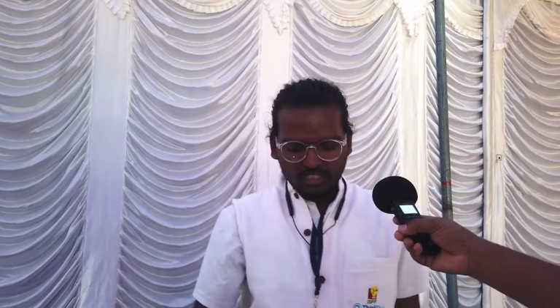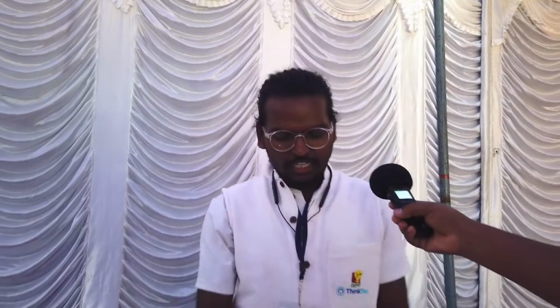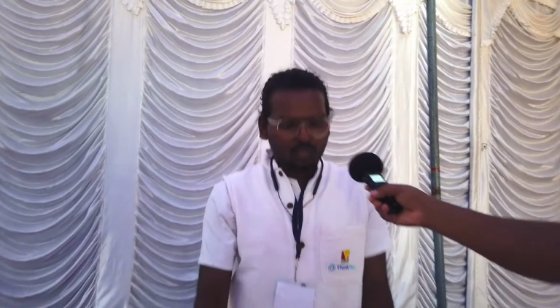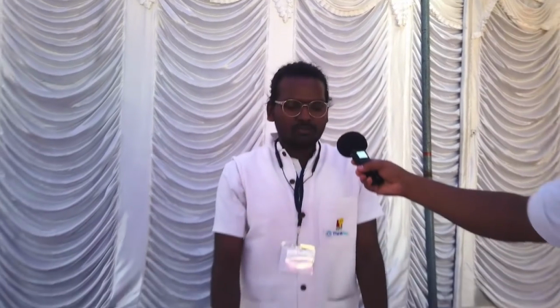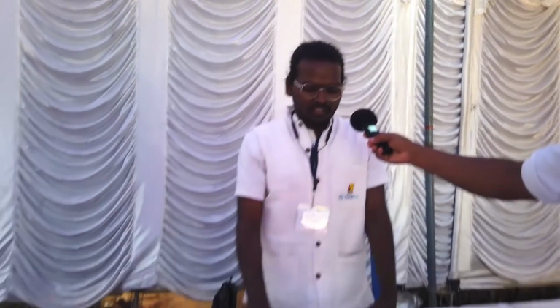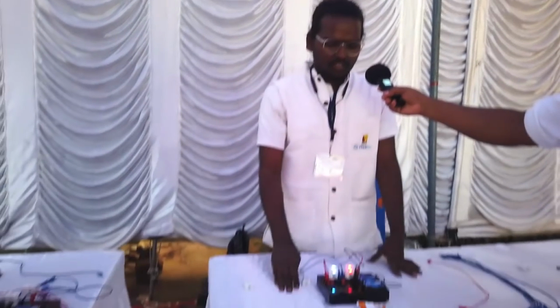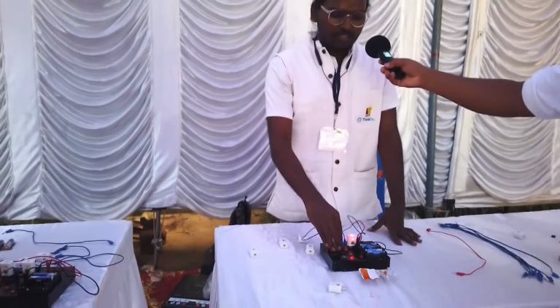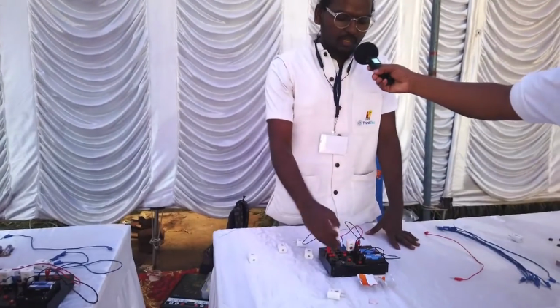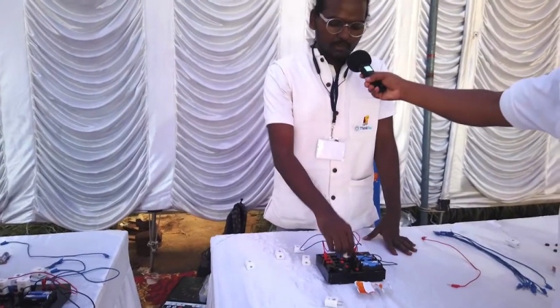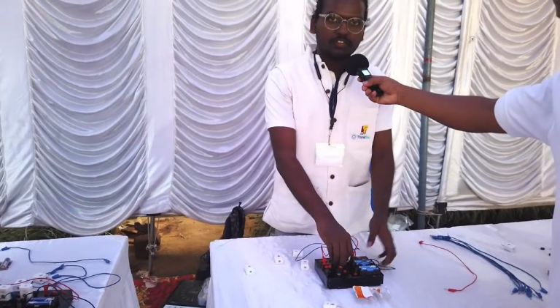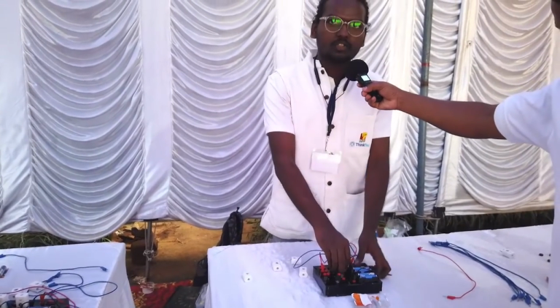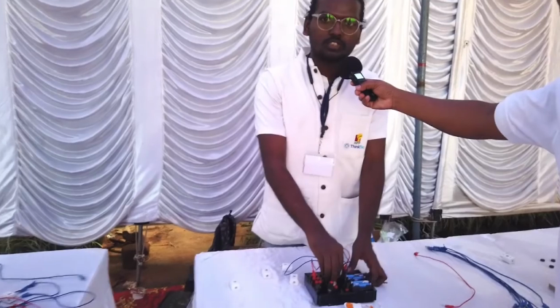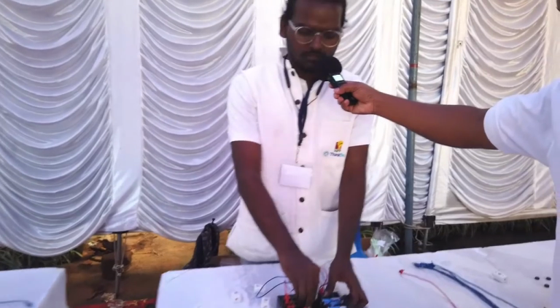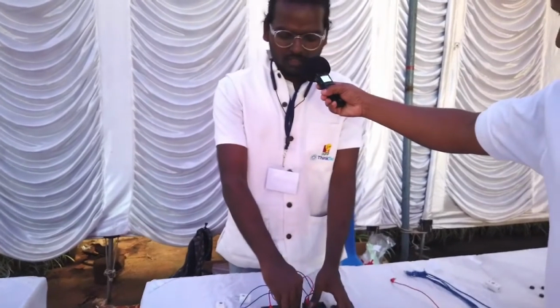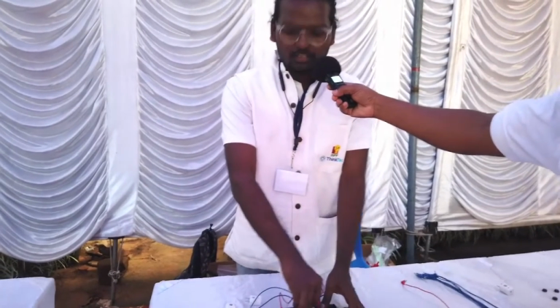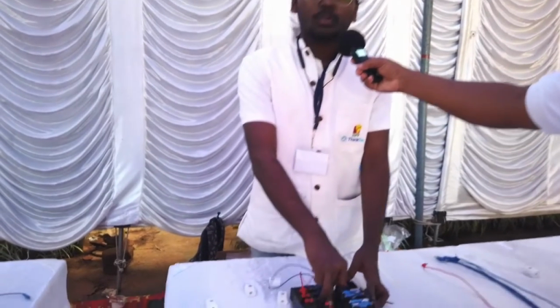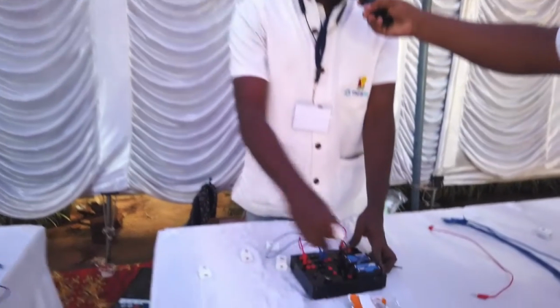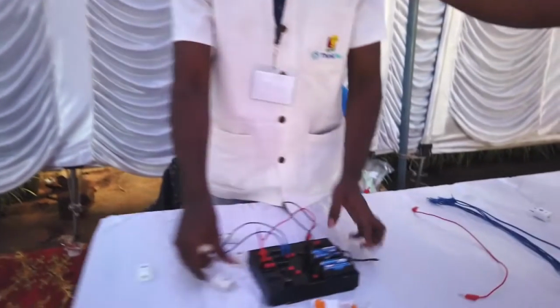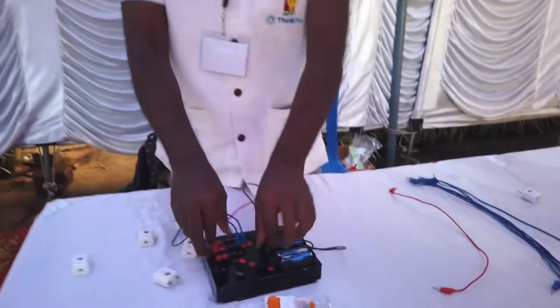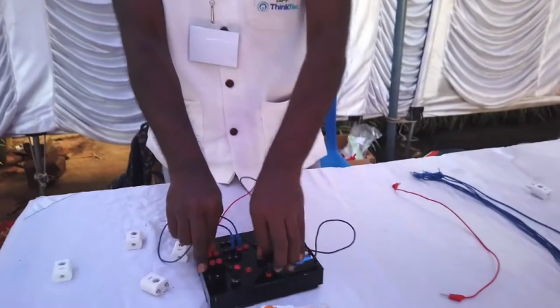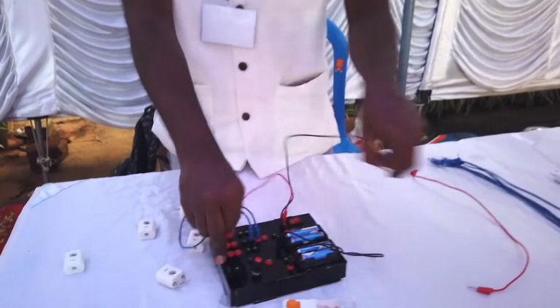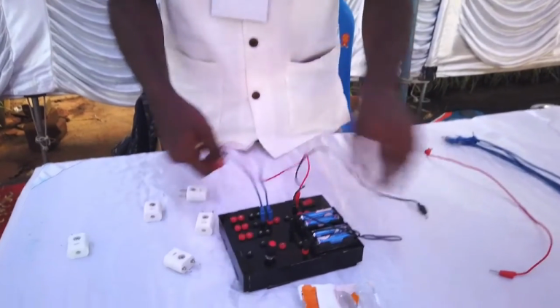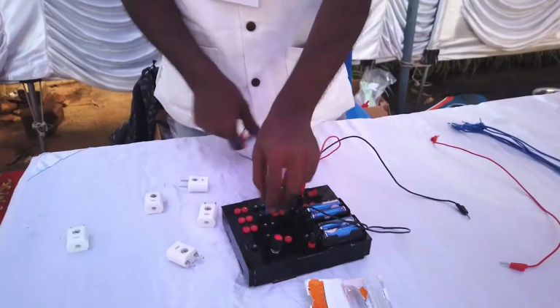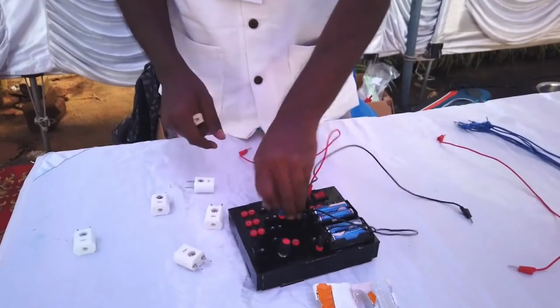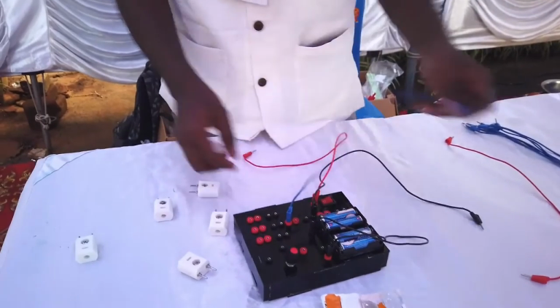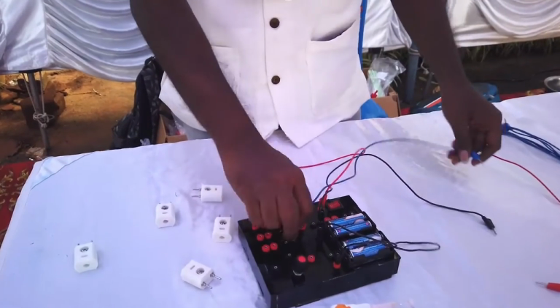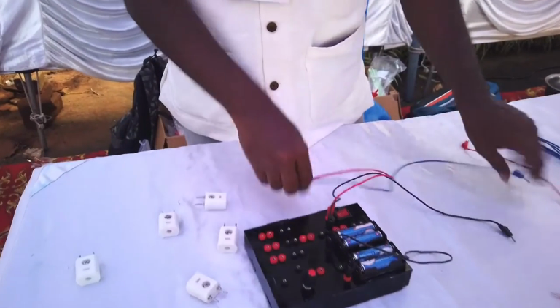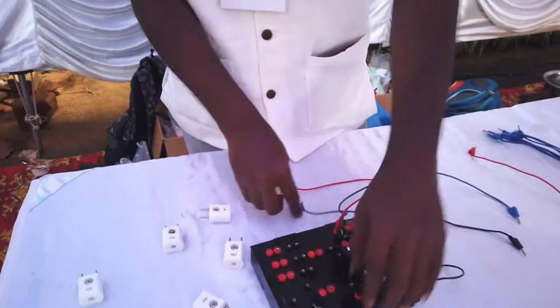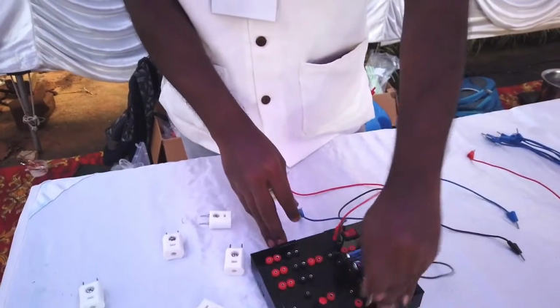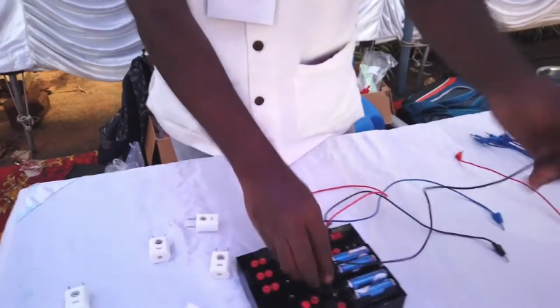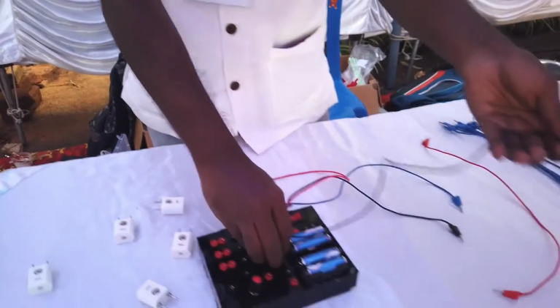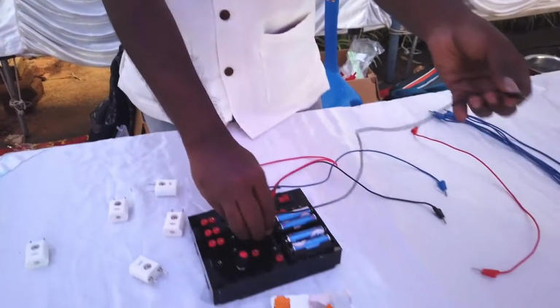It's an electric circuit model. We can make different circuits using this board. We'll first make a simple circuit like just glowing an LED — that's to explain Ohm's Law.